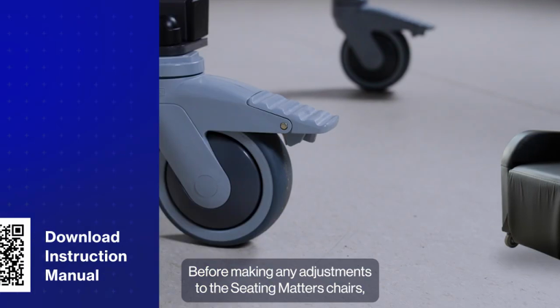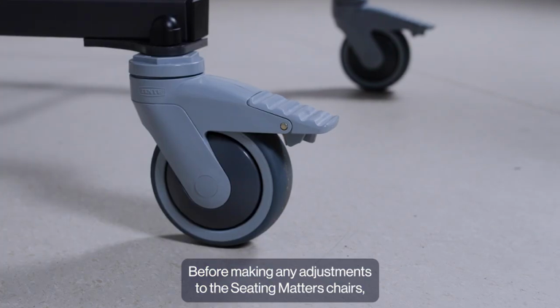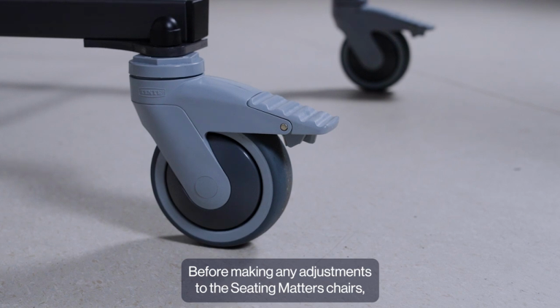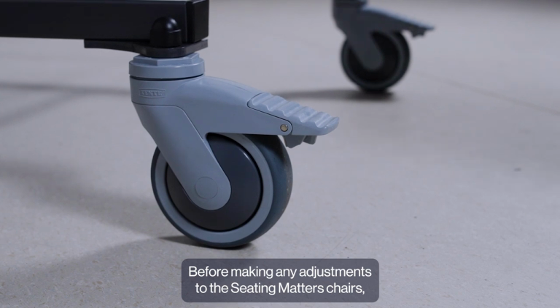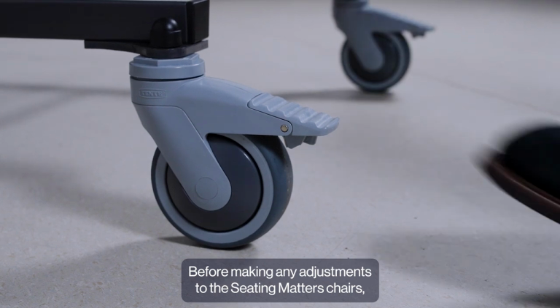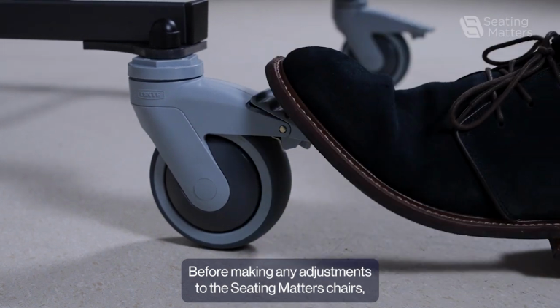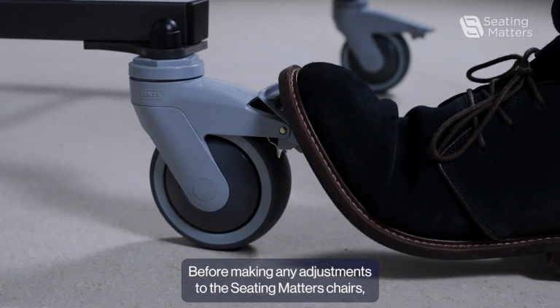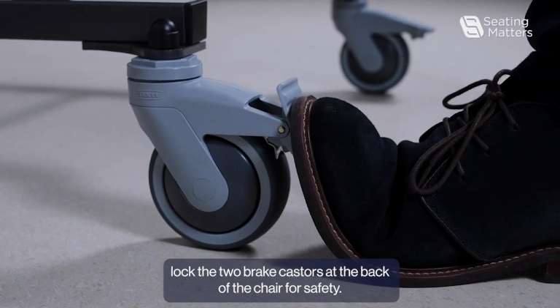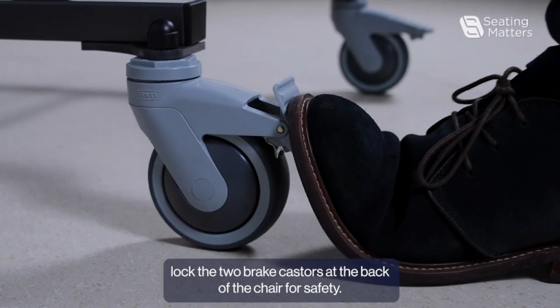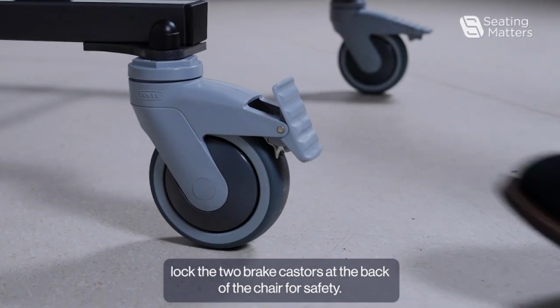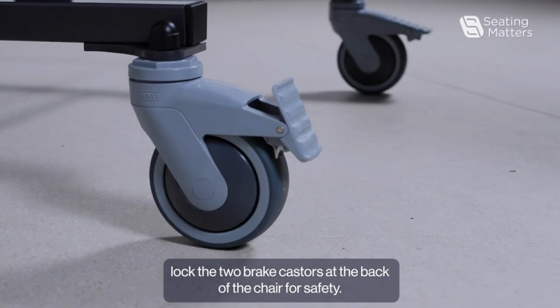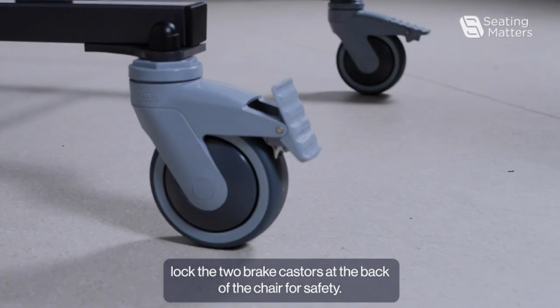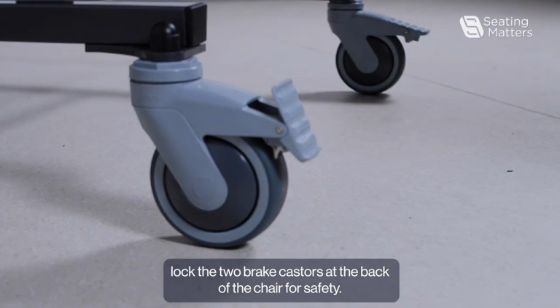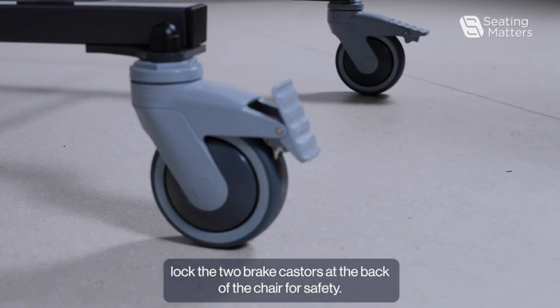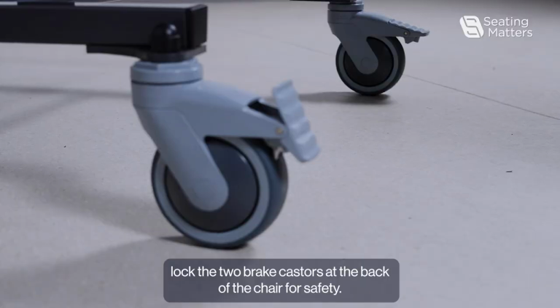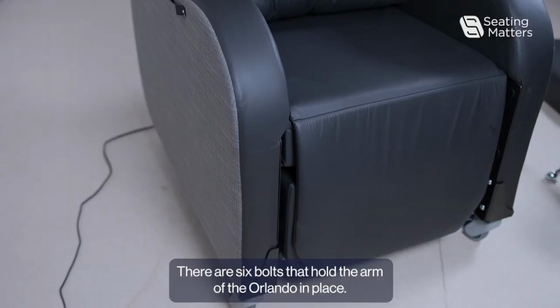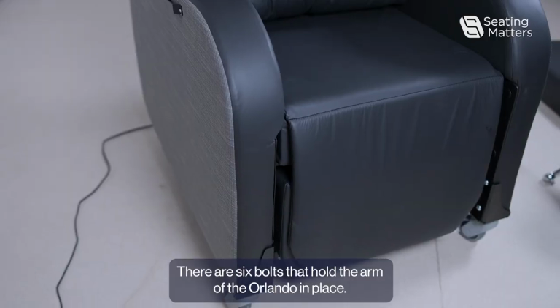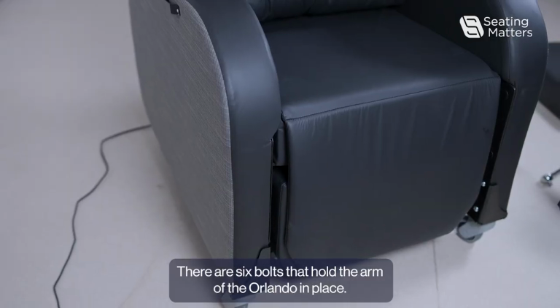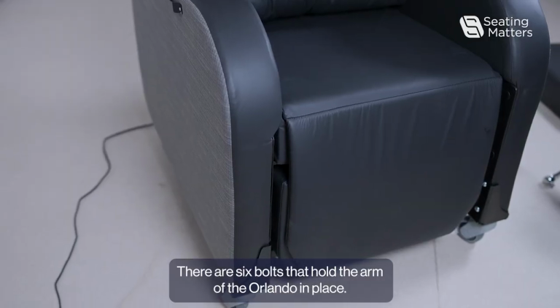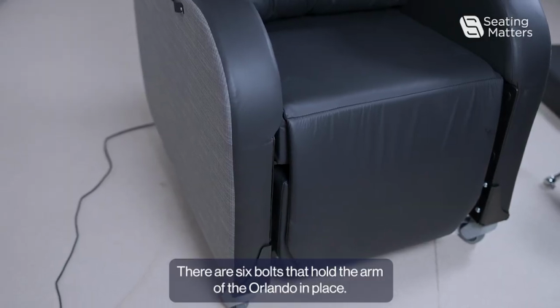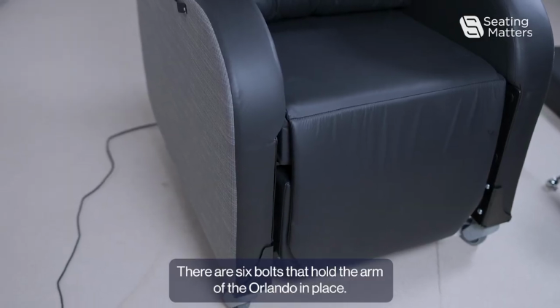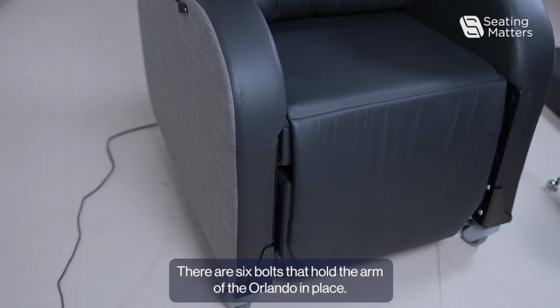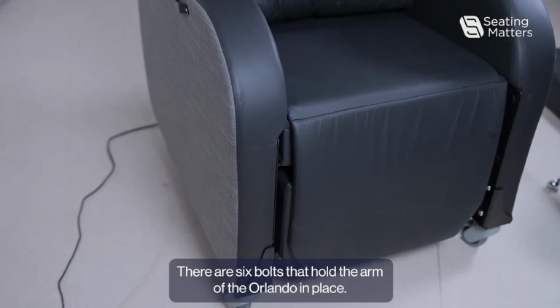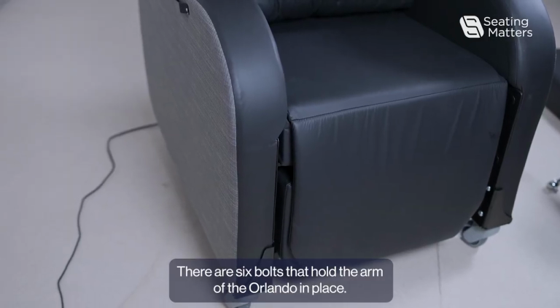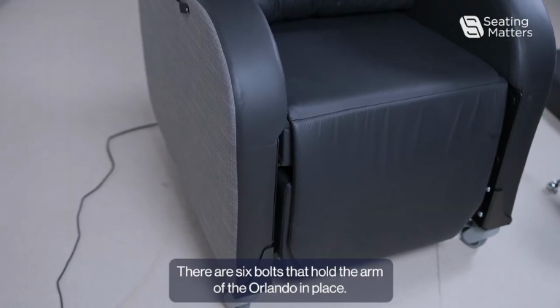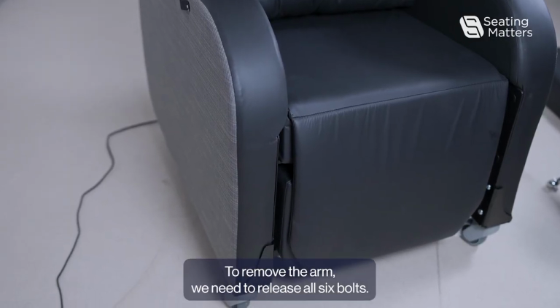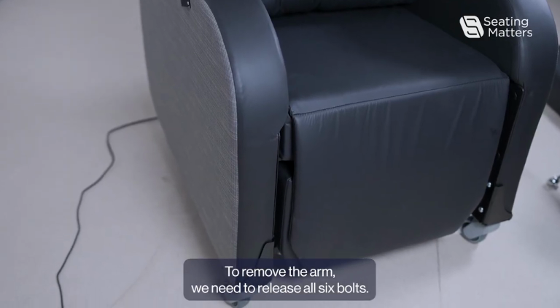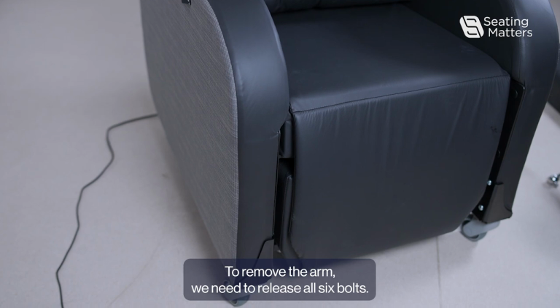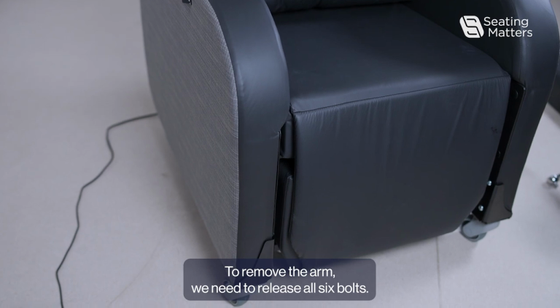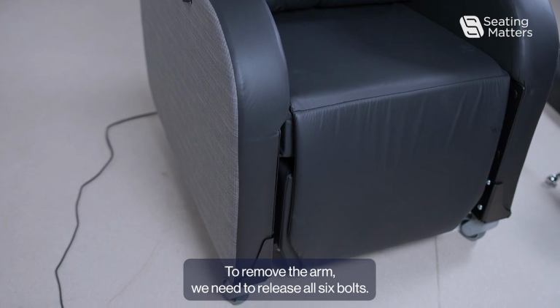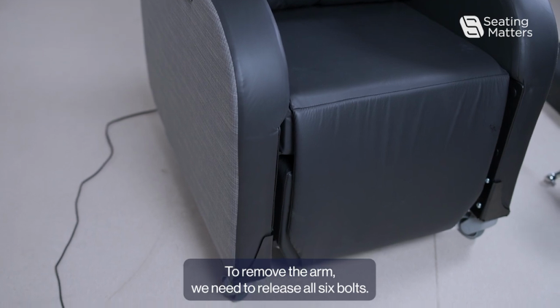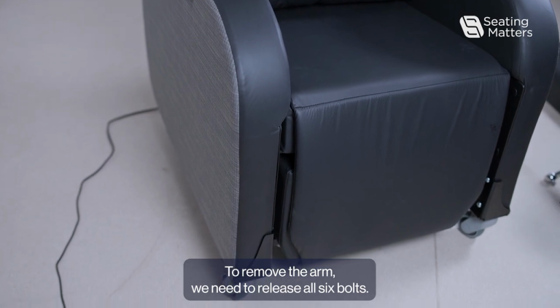Before making any adjustments to the Seating Matters chairs, lock the two brake casters at the back of the chair for safety. There are six bolts that hold the arm of the Orlando in place. To remove the arm, we need to release all six bolts.